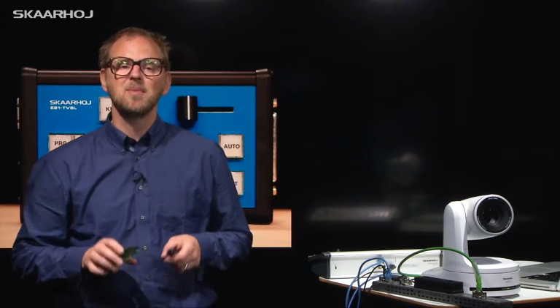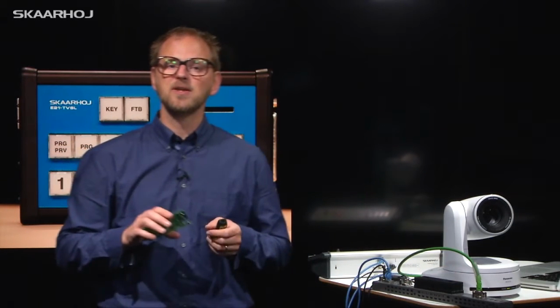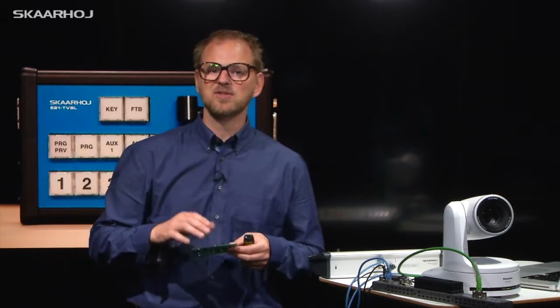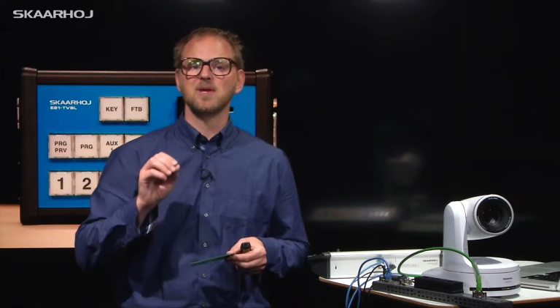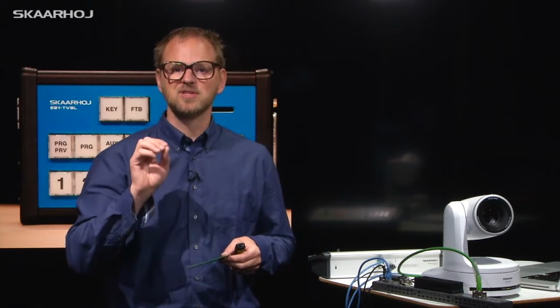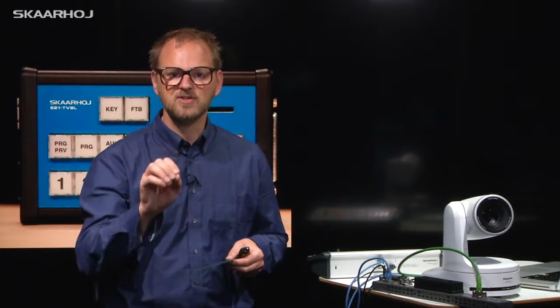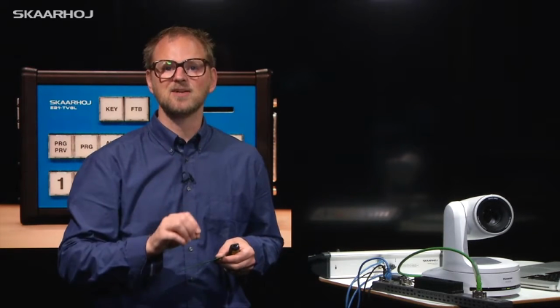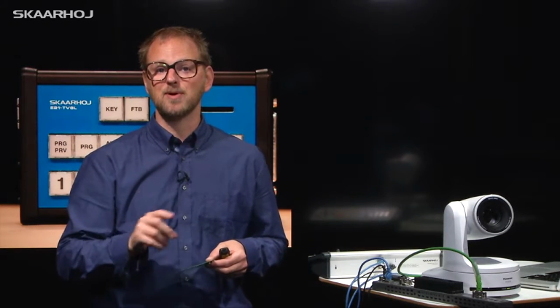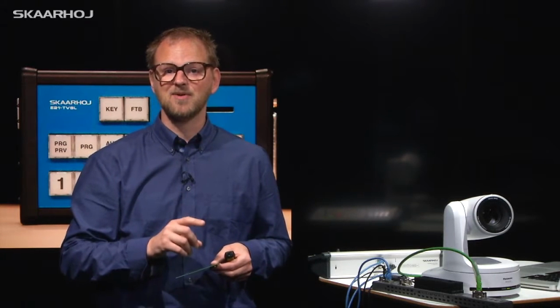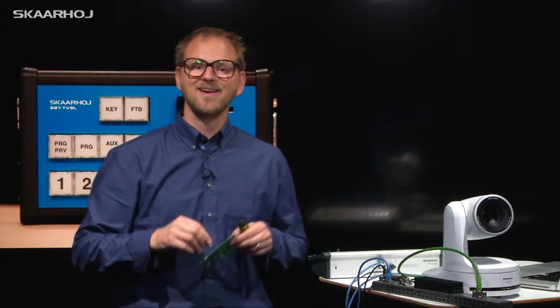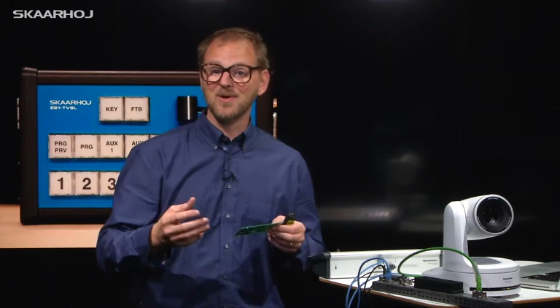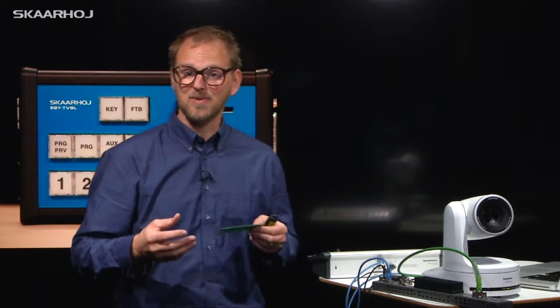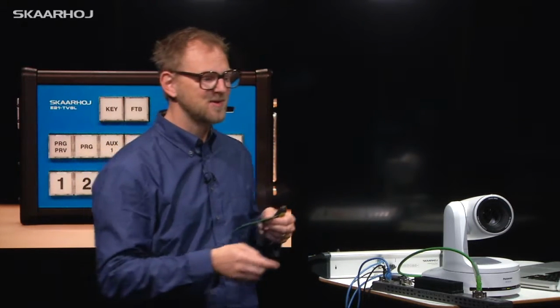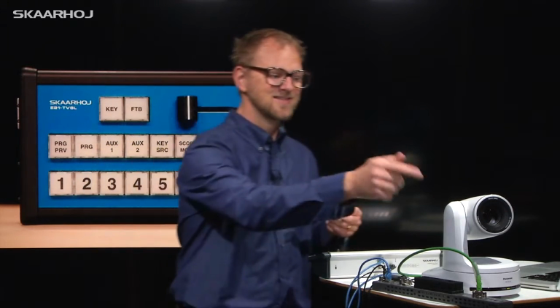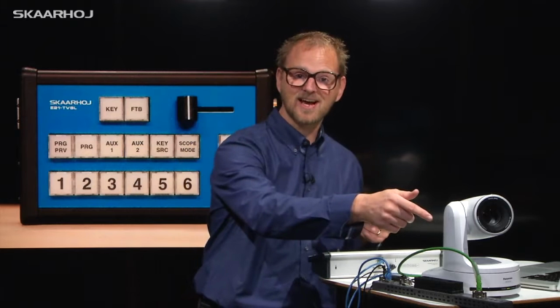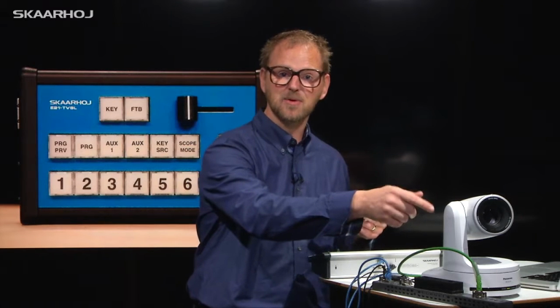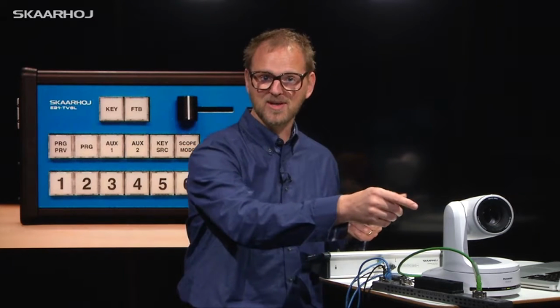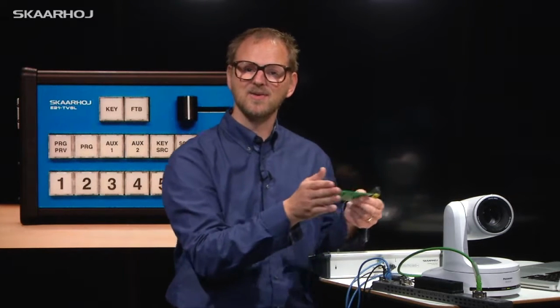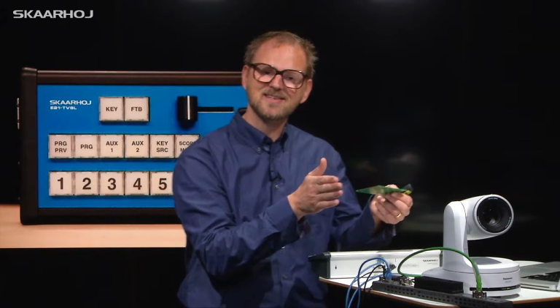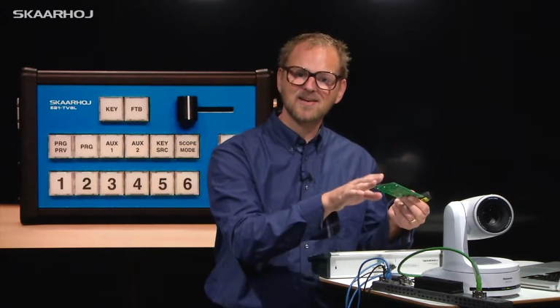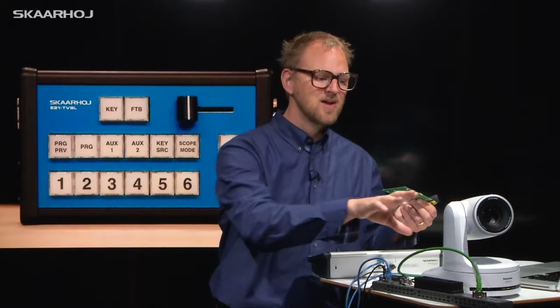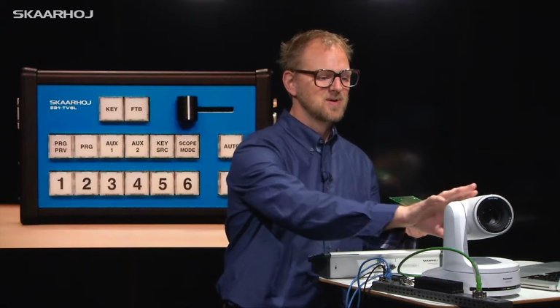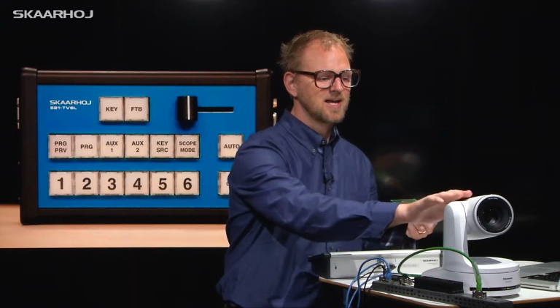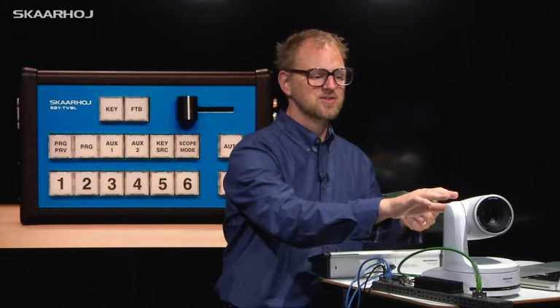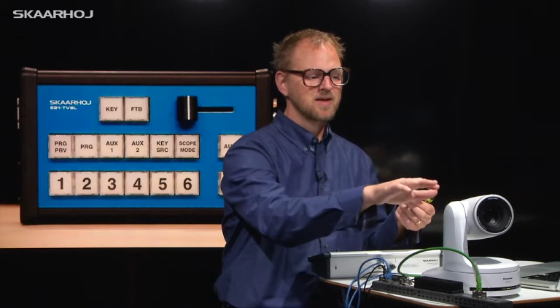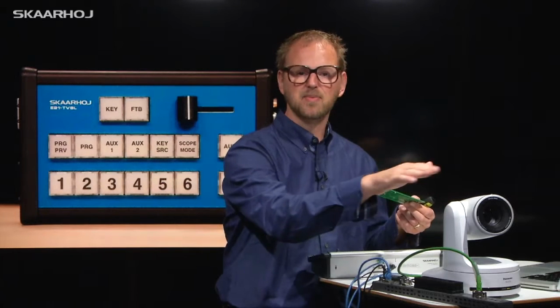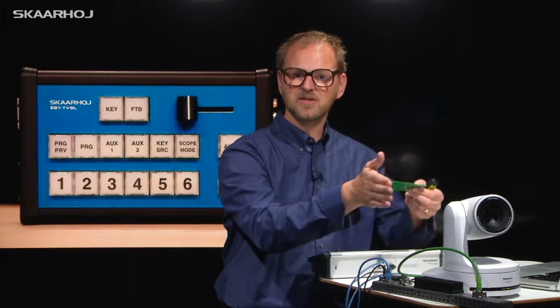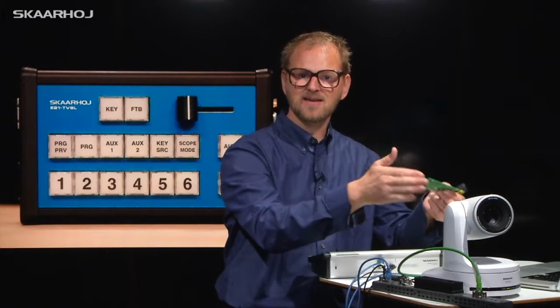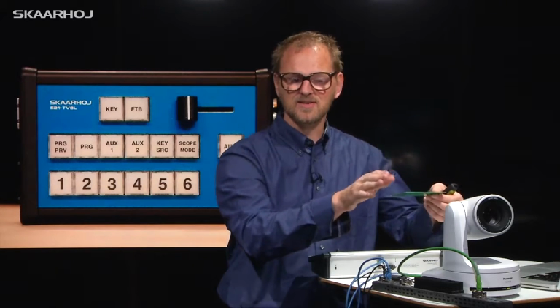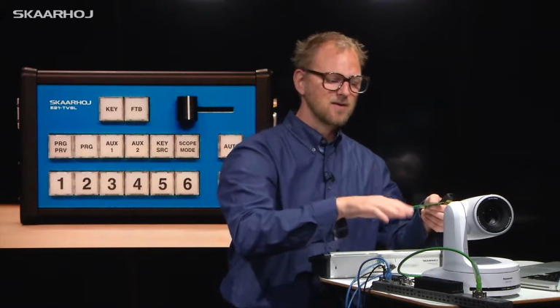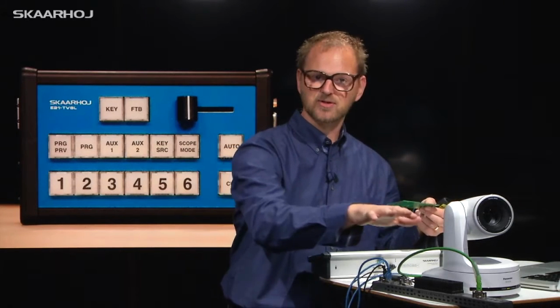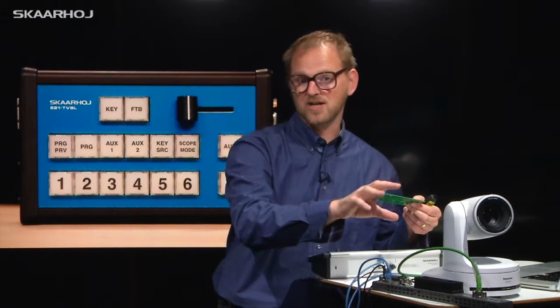But he also wanted to be able to send preset commands to a robotic camera. If you don't know what a robotic camera is, this is the kind of camera we are talking about. You can send commands to adjust the camera position — pan, tilt, and also the zoom ratio.